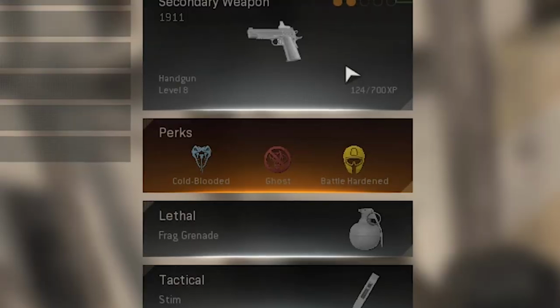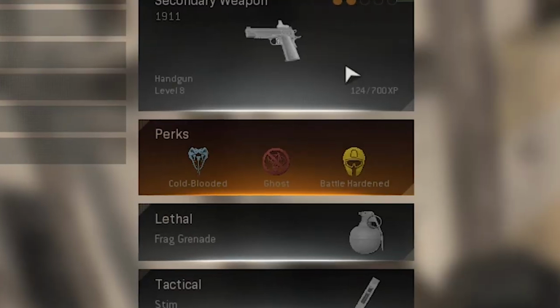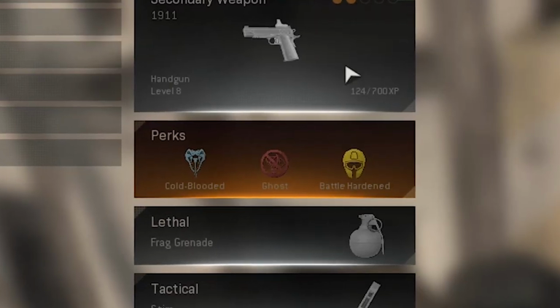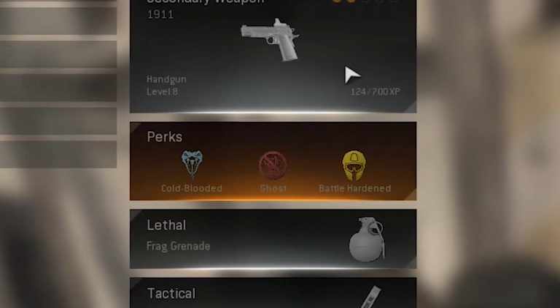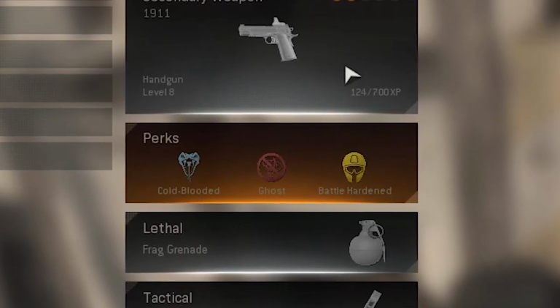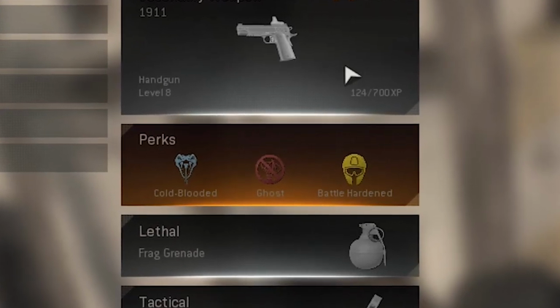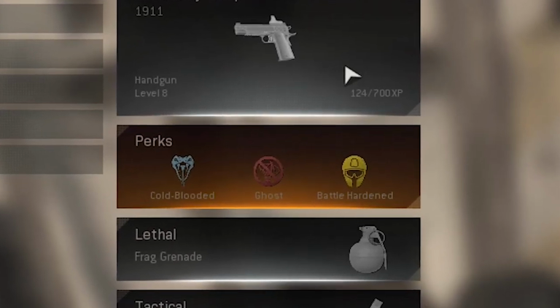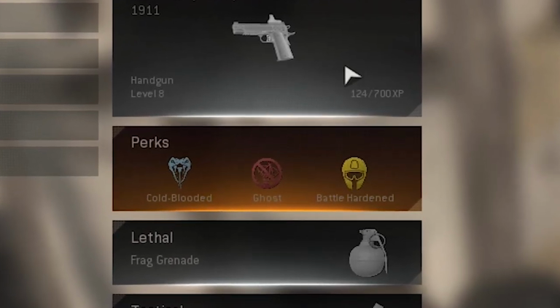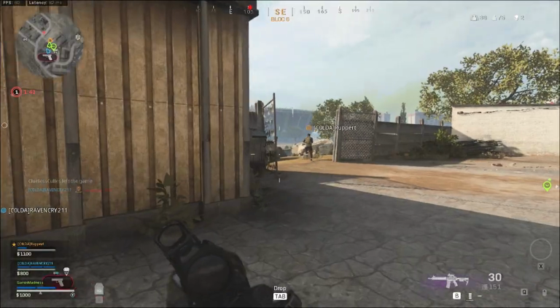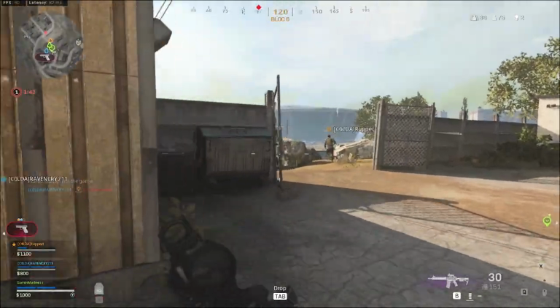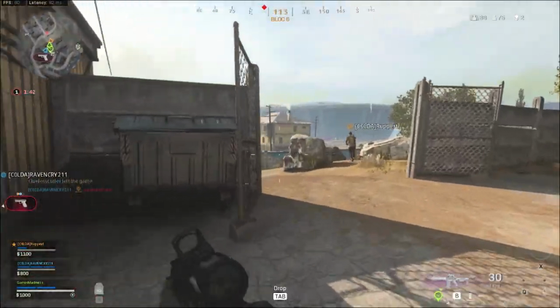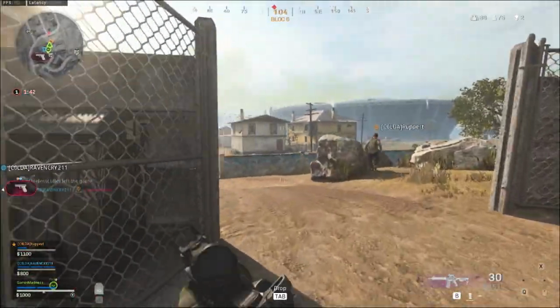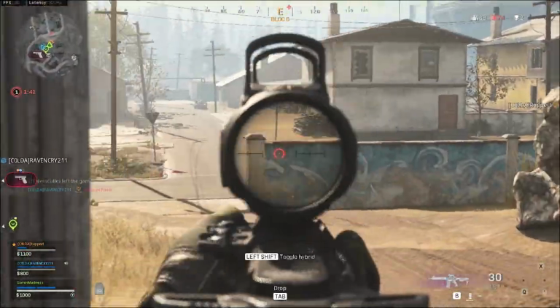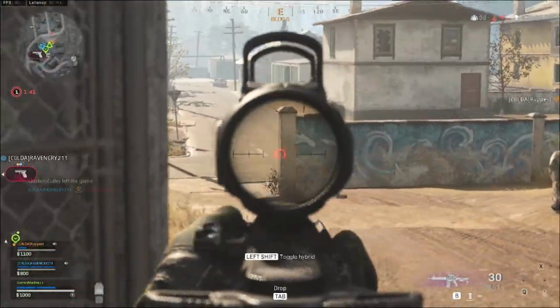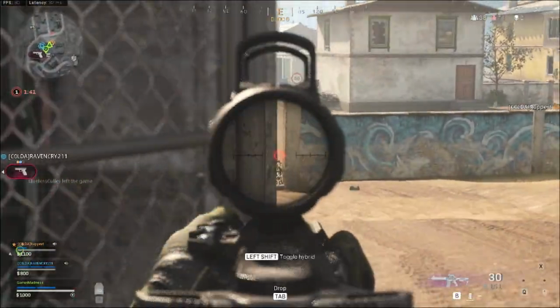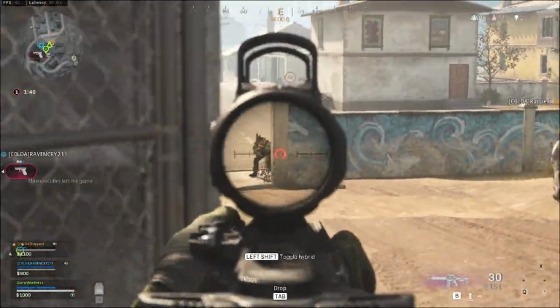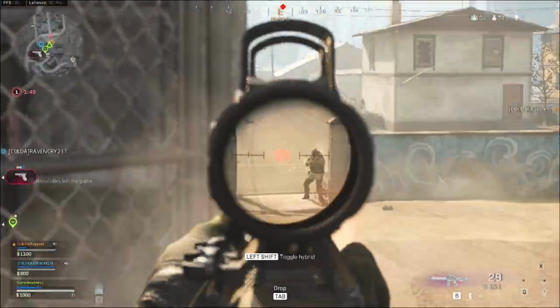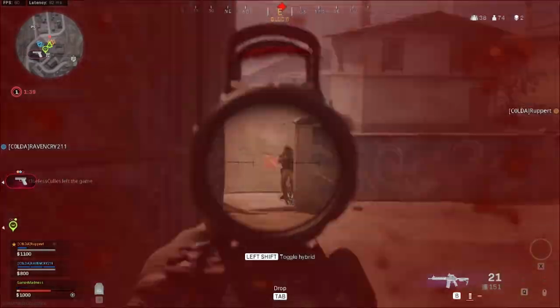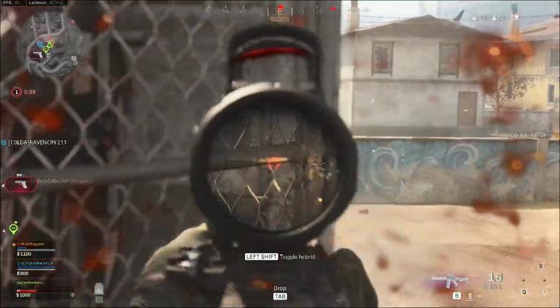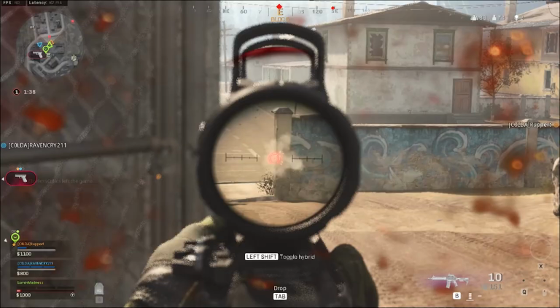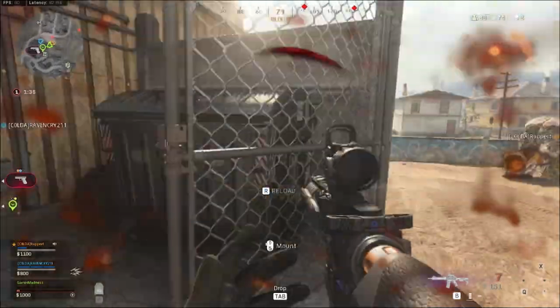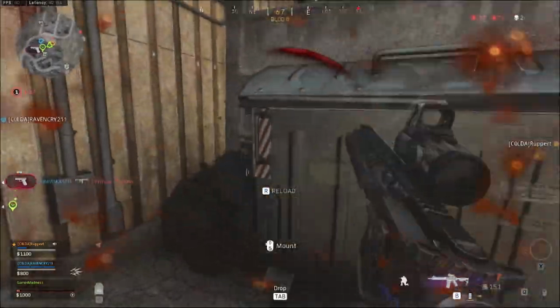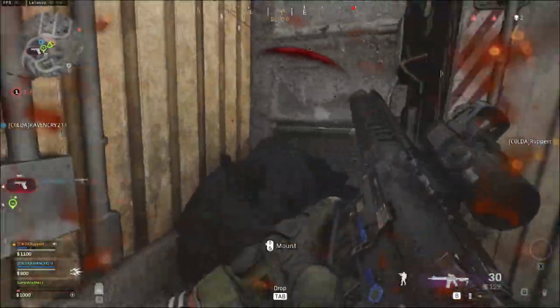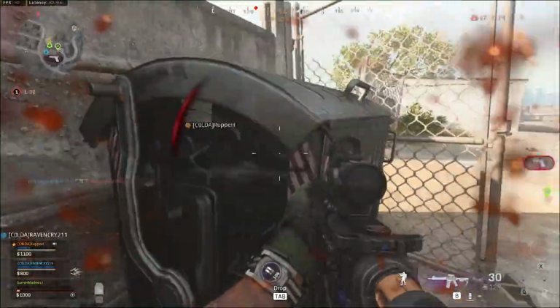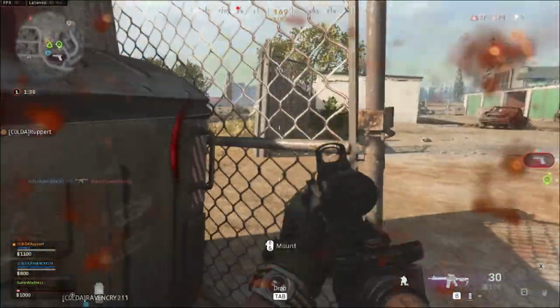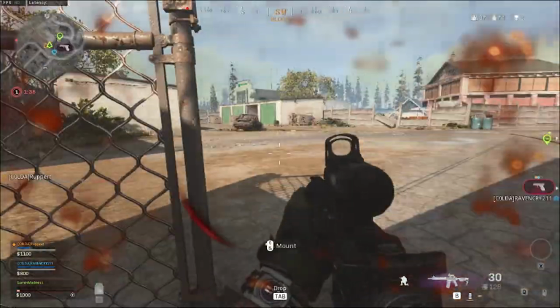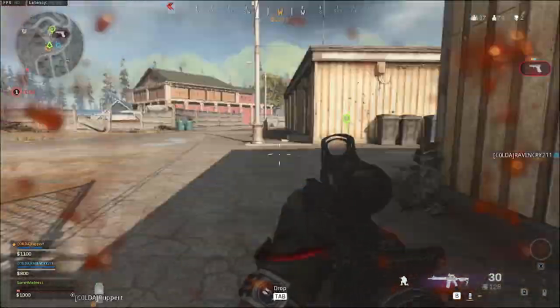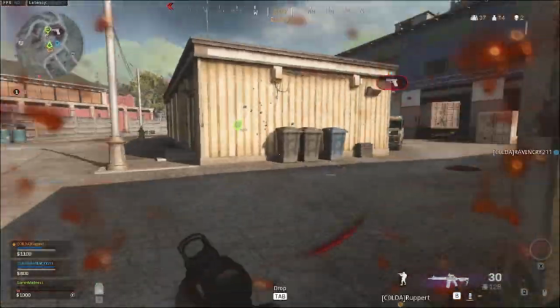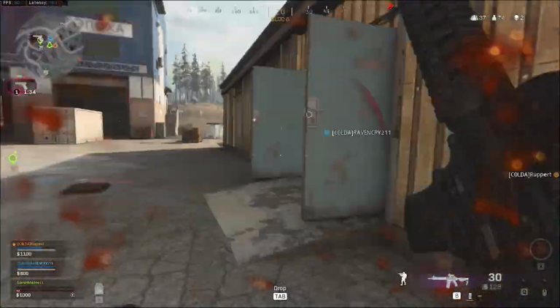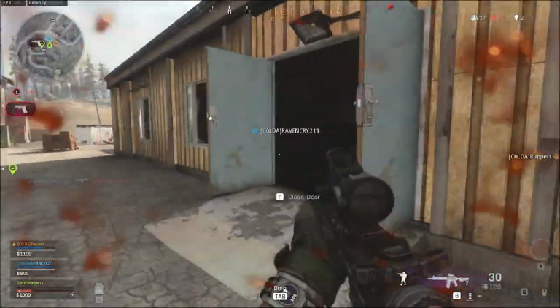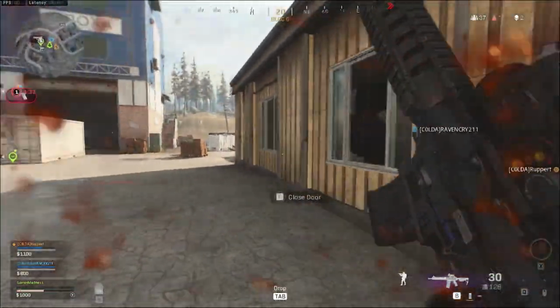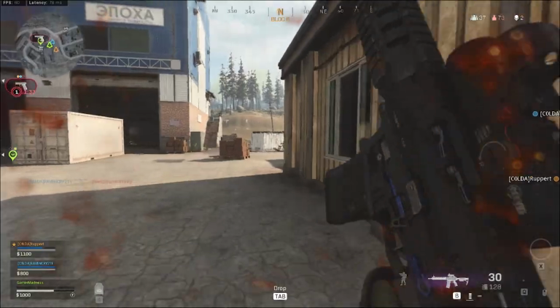In the other loadout drop, you can have a loadout with the Ghost perk. With Ghost, you won't be shown on the map when someone is using a UAV recon. You can use that to your advantage, and in this way you also don't lose the weapon you just got from the first loadout.